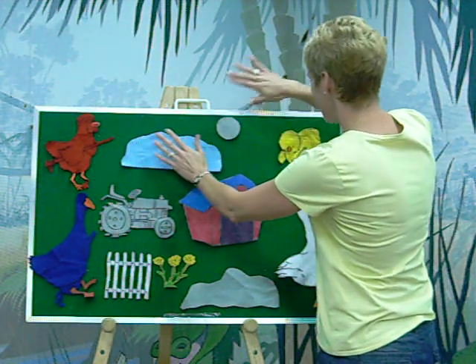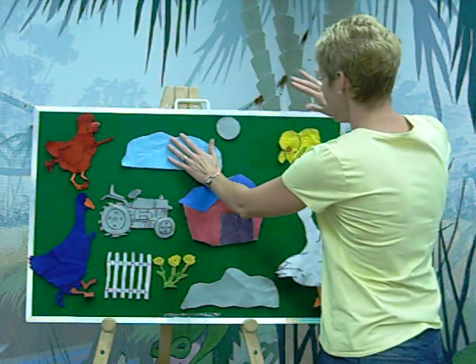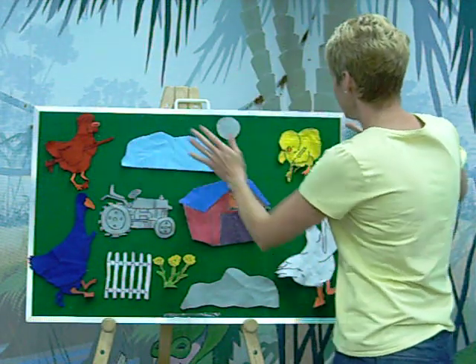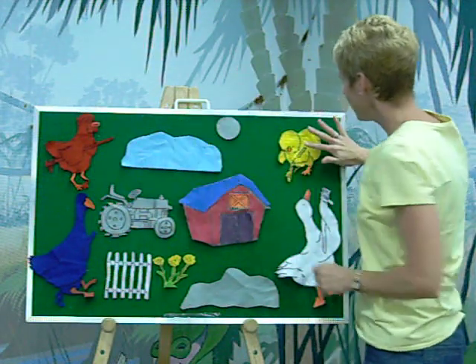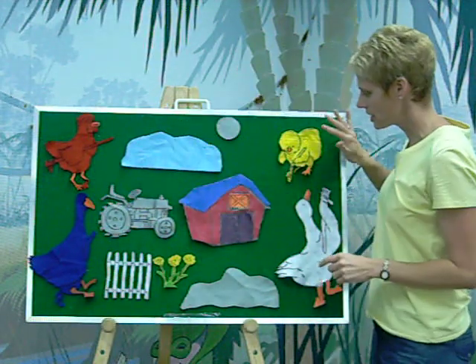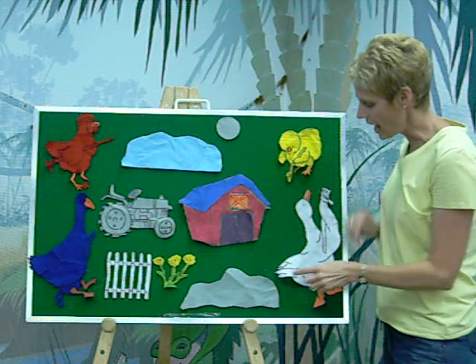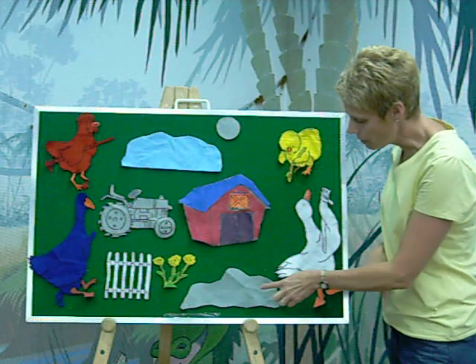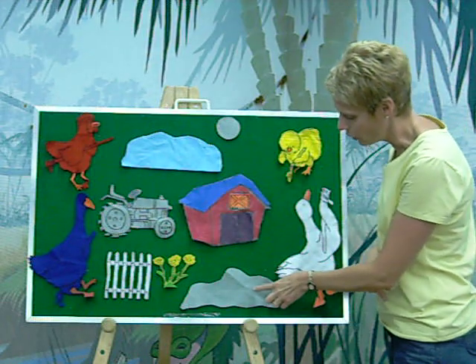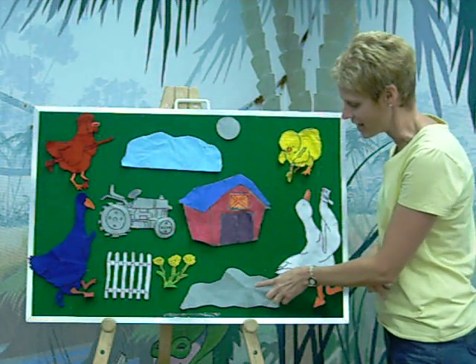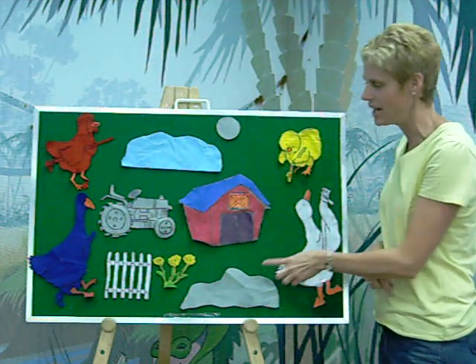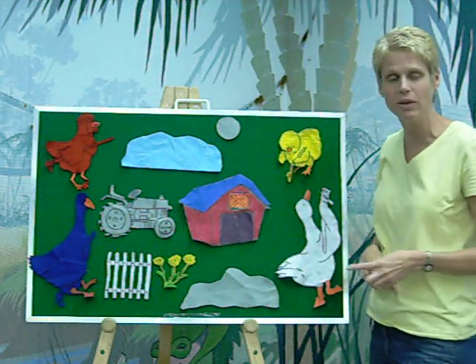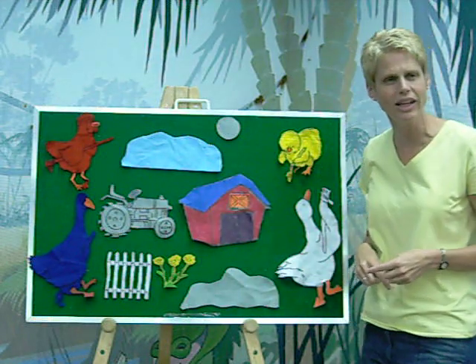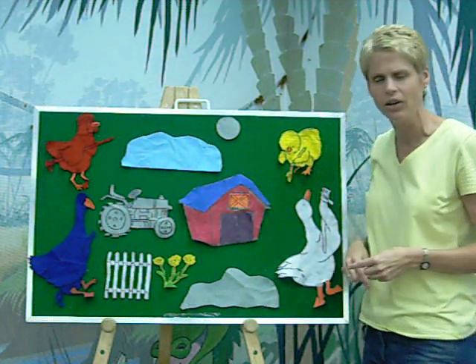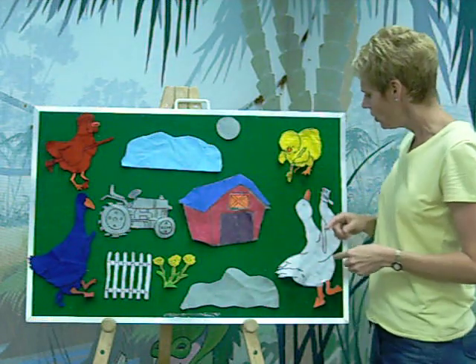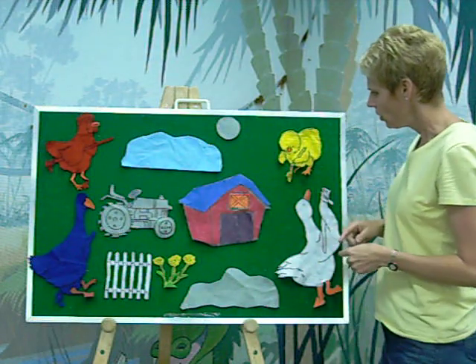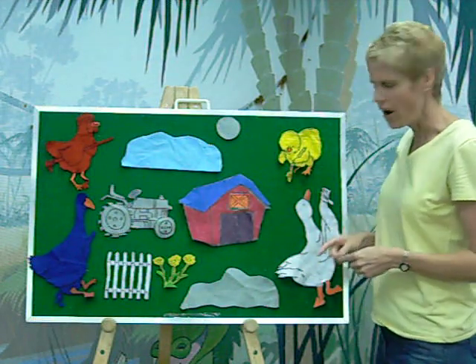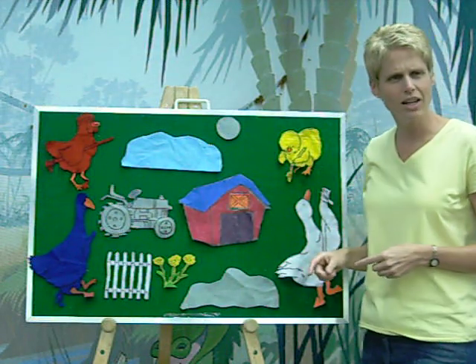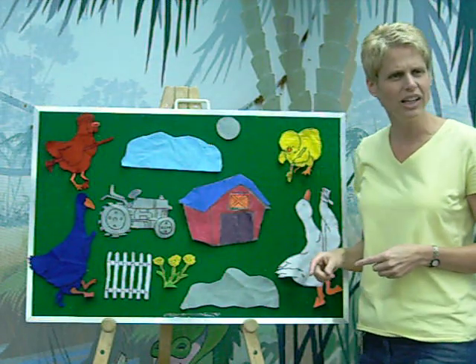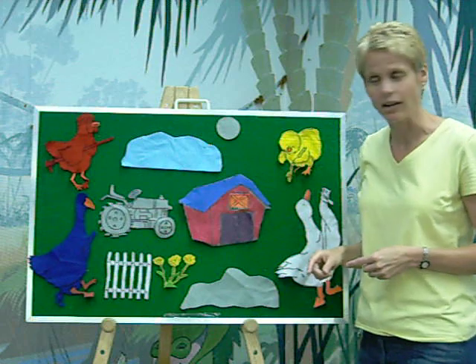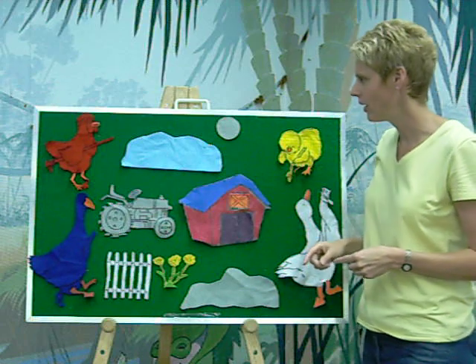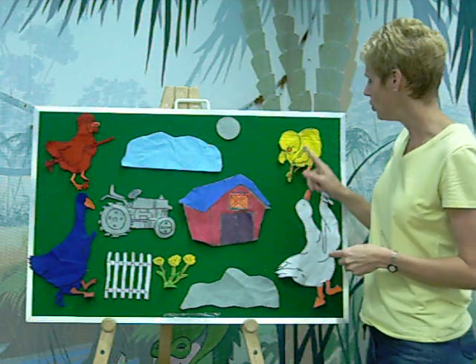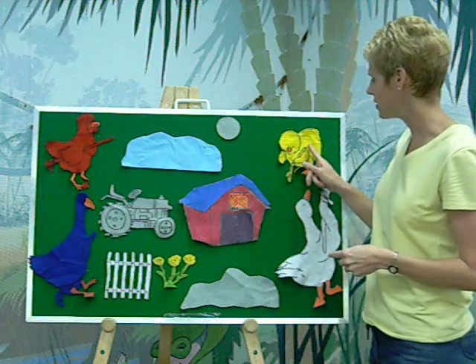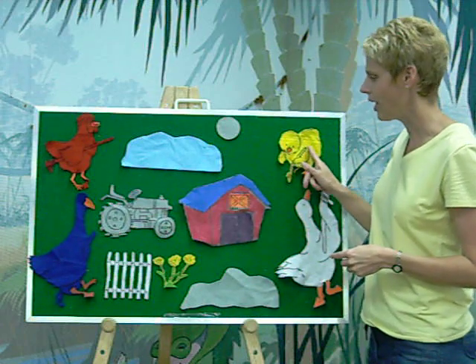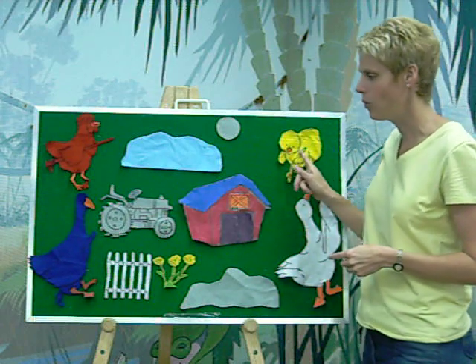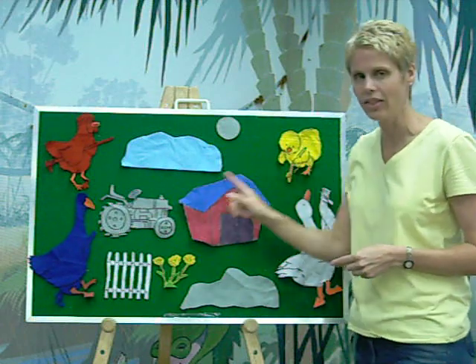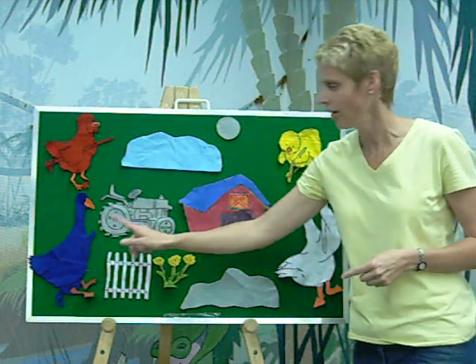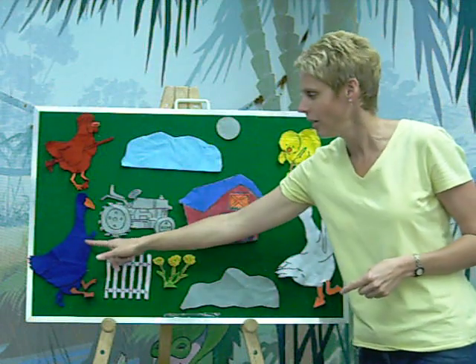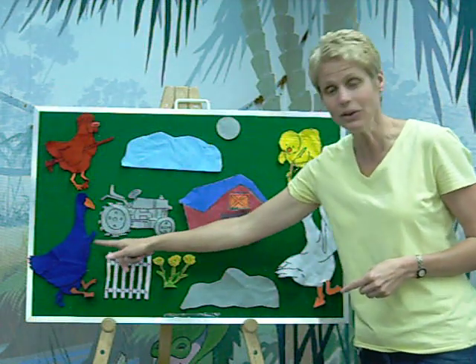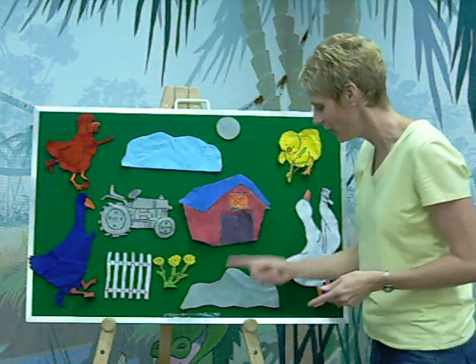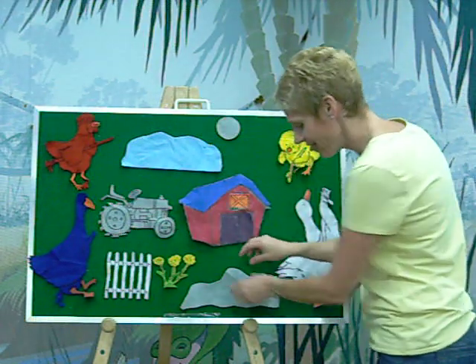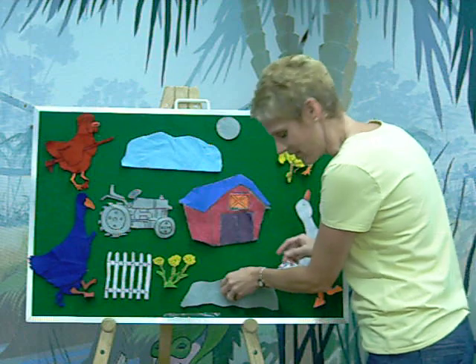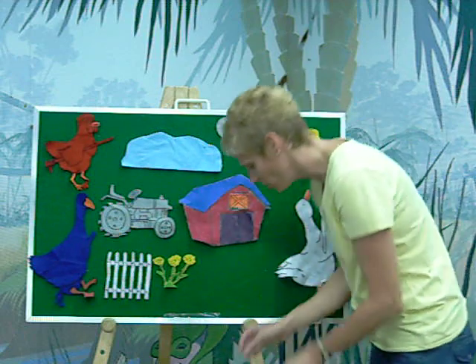And then Yellow Chick said, what about the grass? We need it to be green. How do you make green? You mix yellow with blue, and that gives you green.